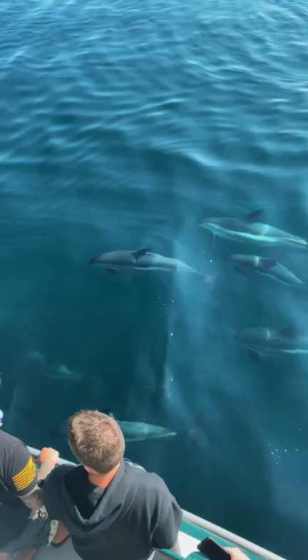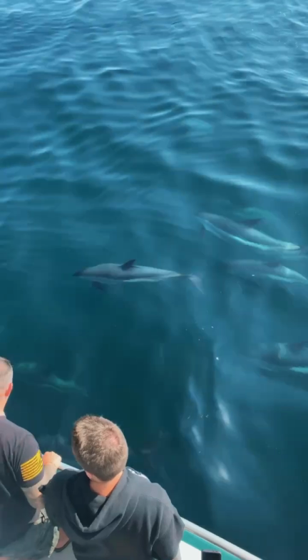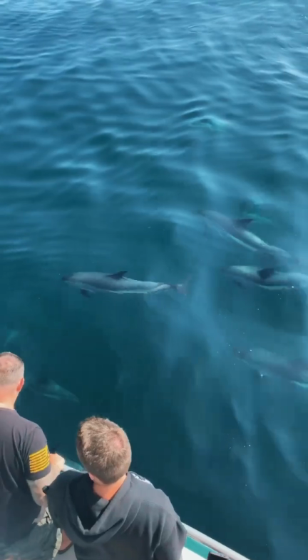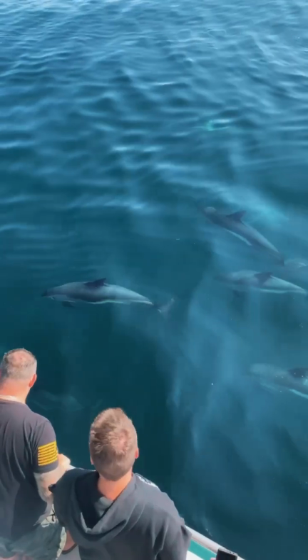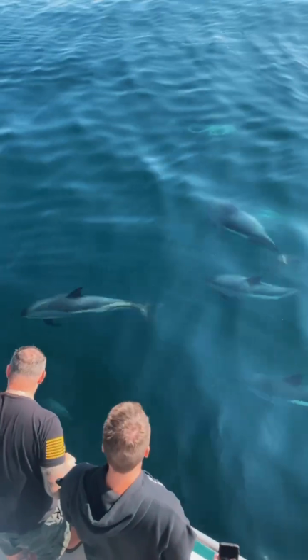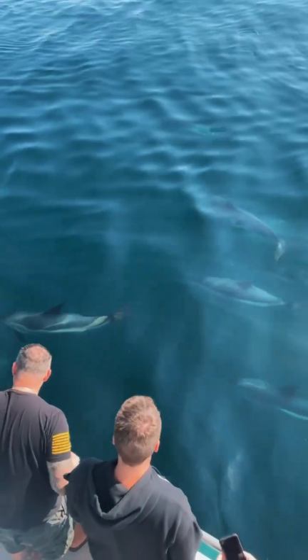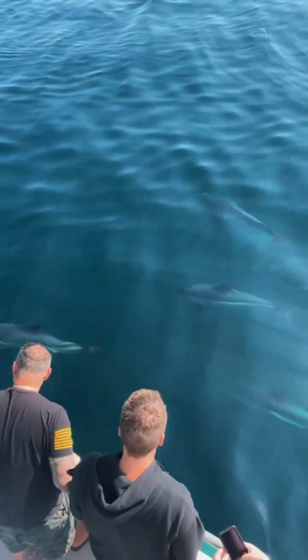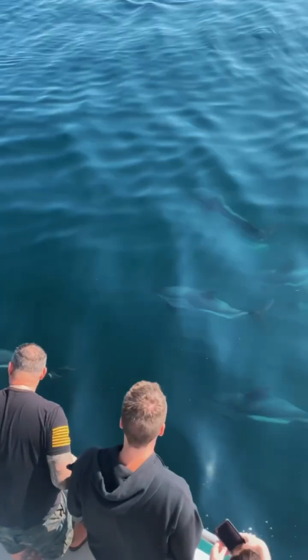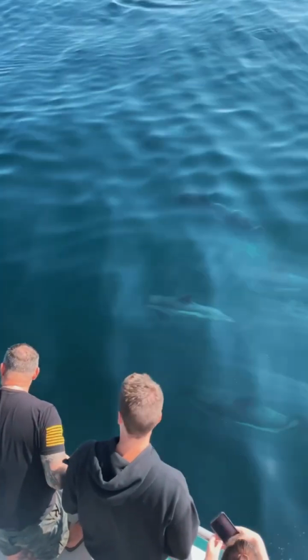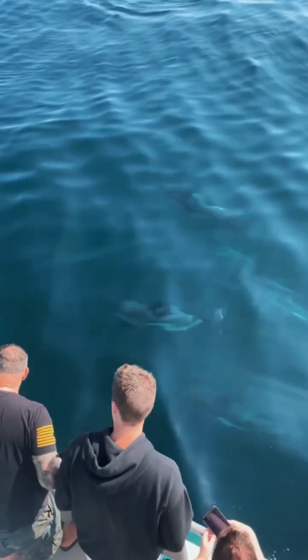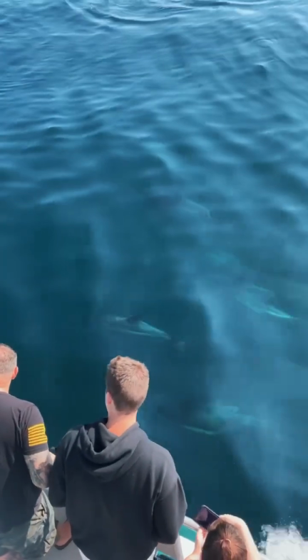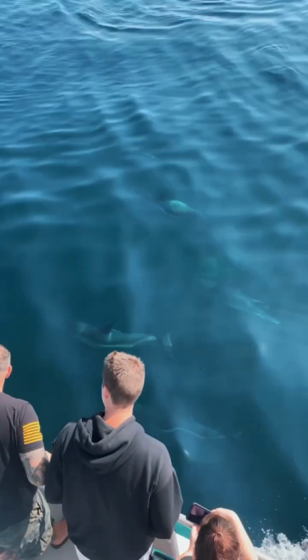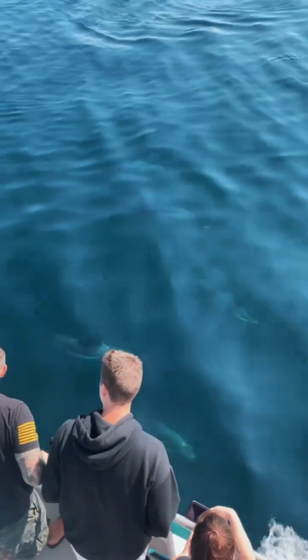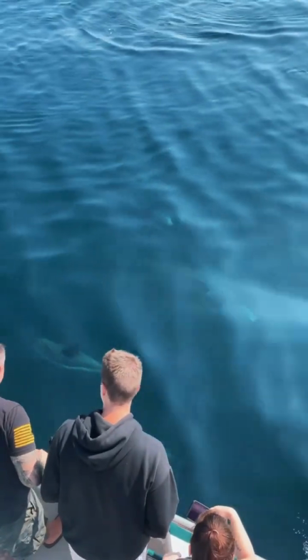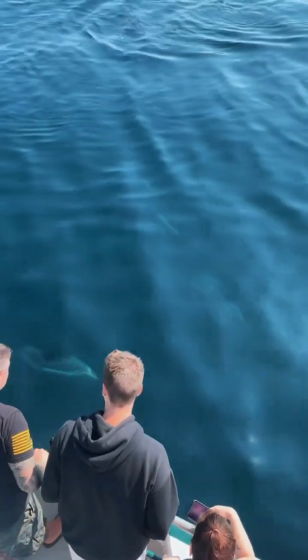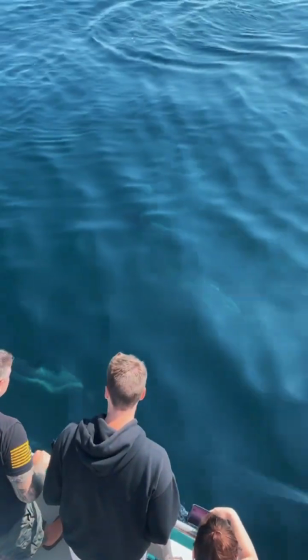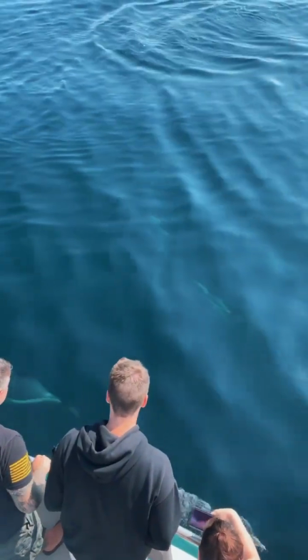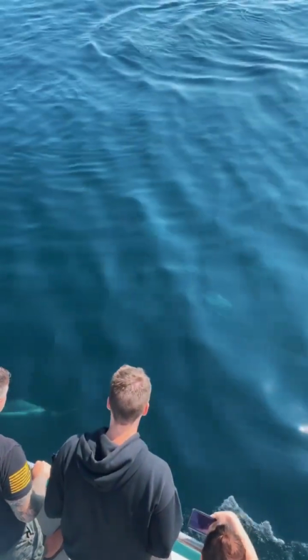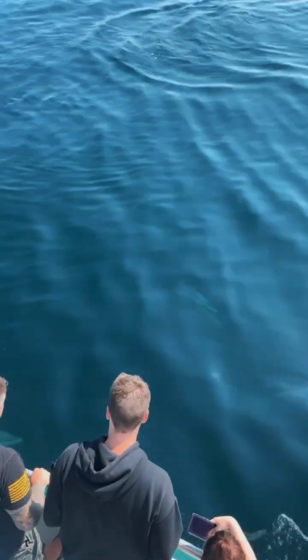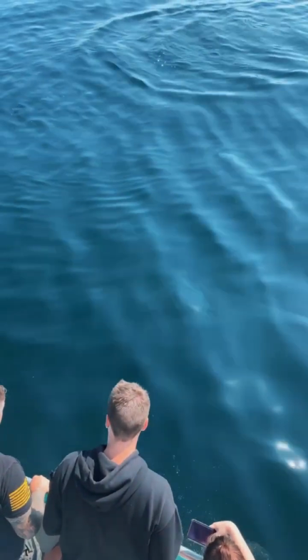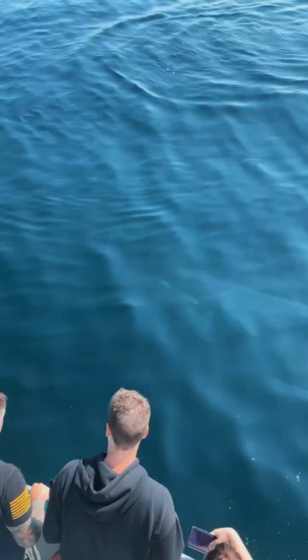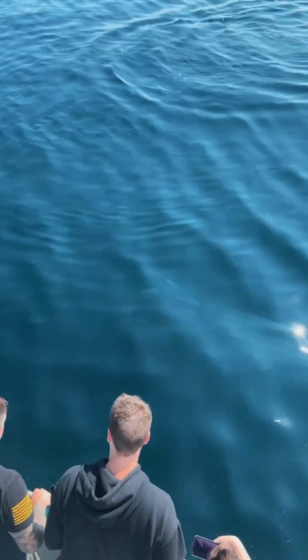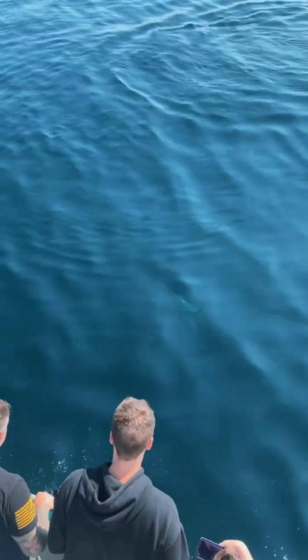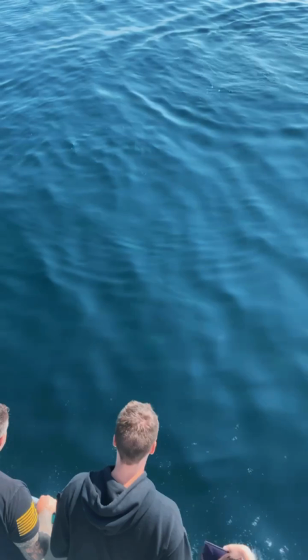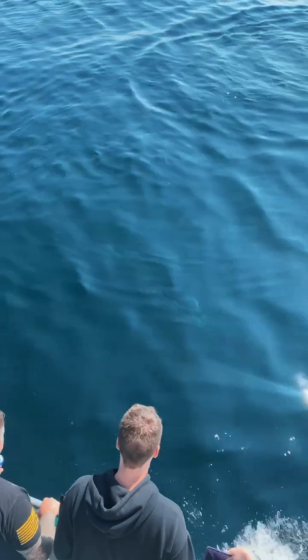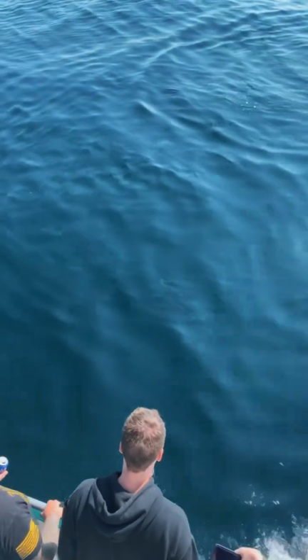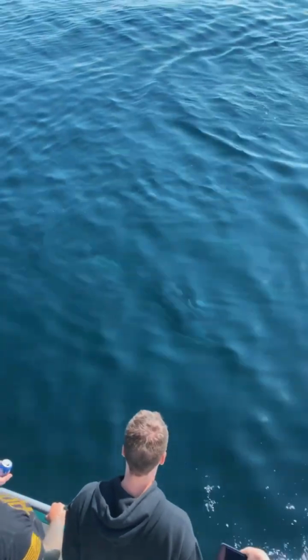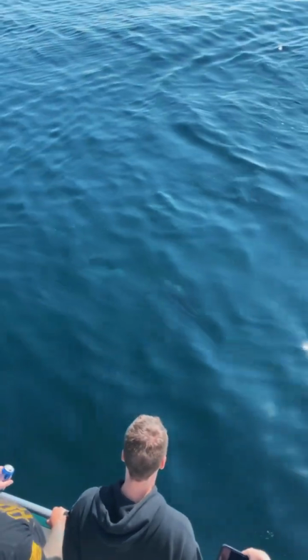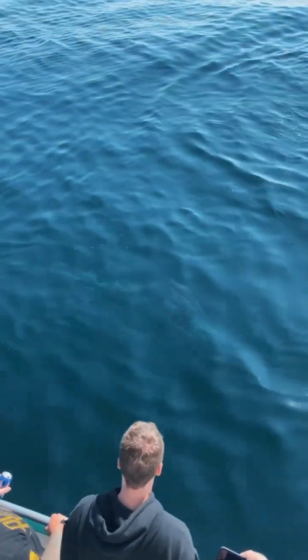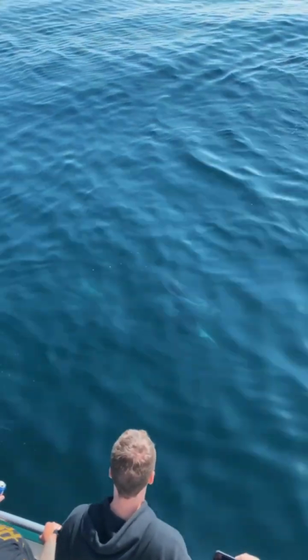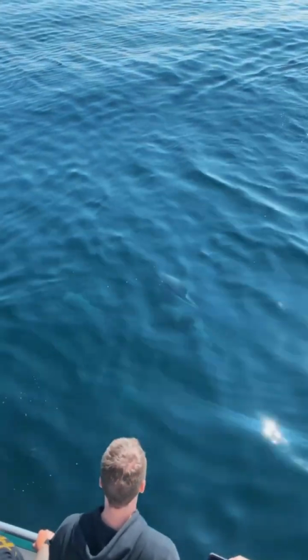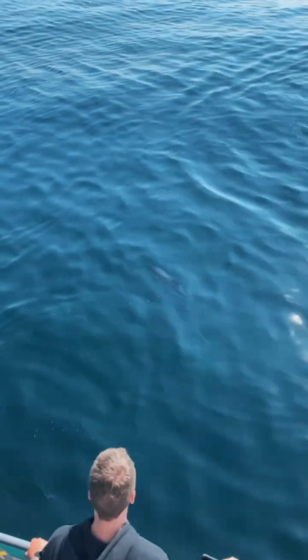Hi everybody, this is Amanda with the Whamobile, and this week we're going to be talking about one of my personal favorite species, which is the Atlantic white-sided dolphin.